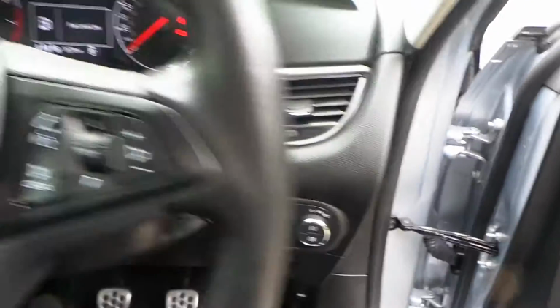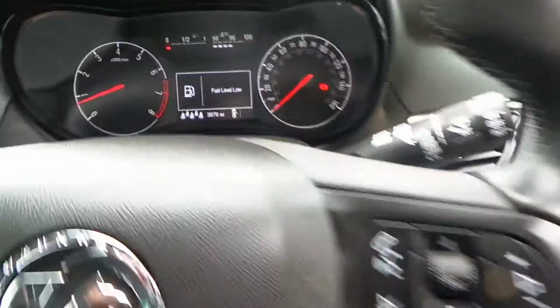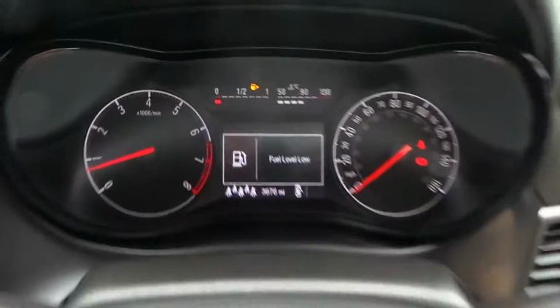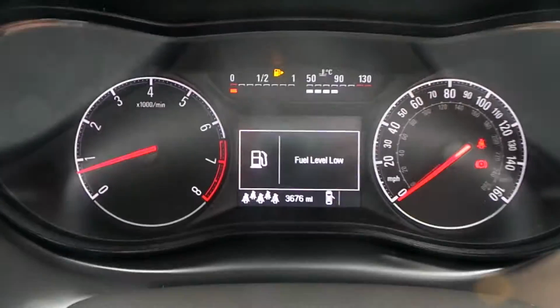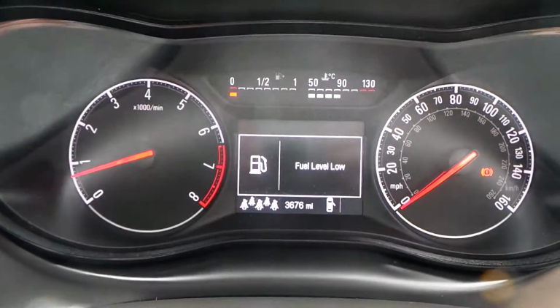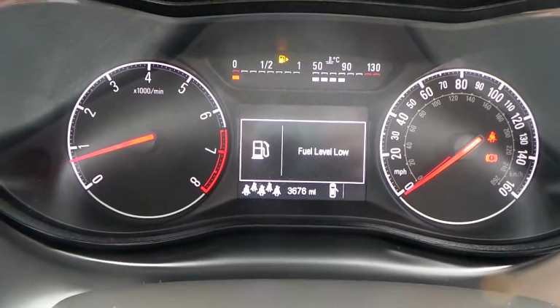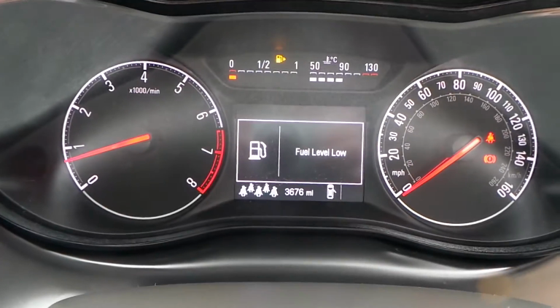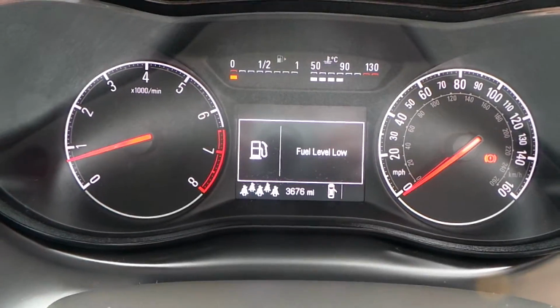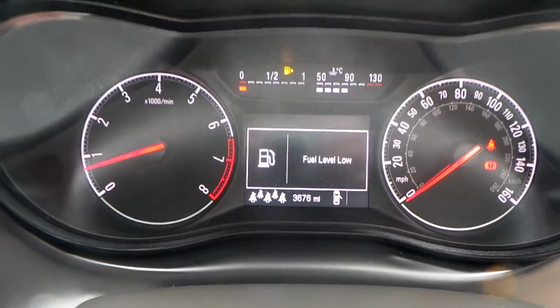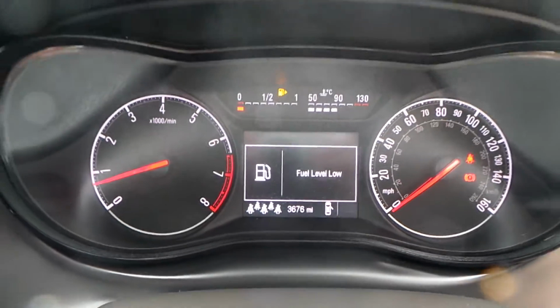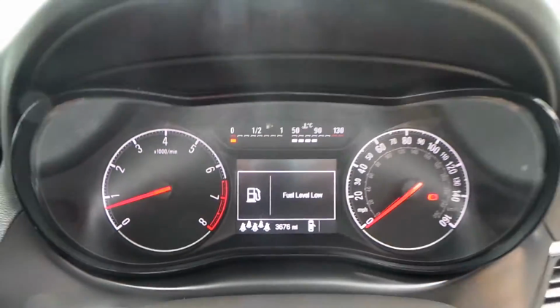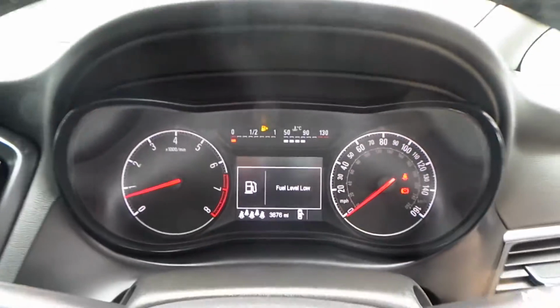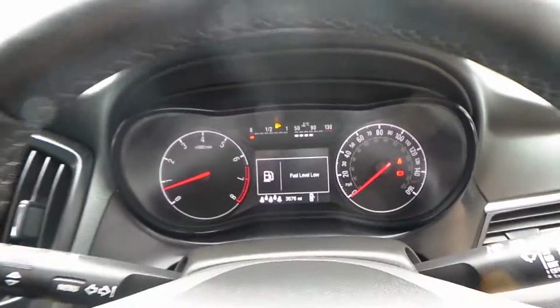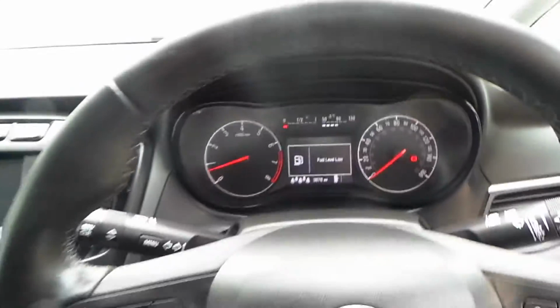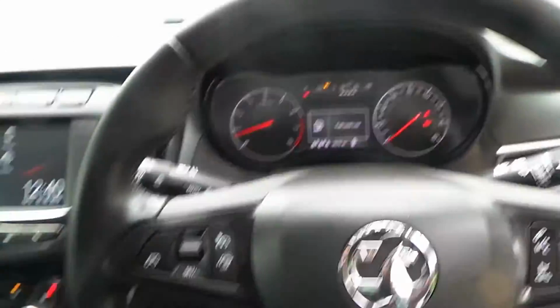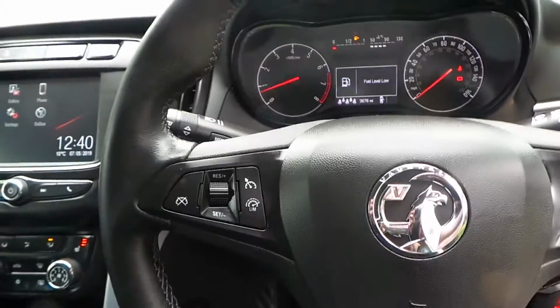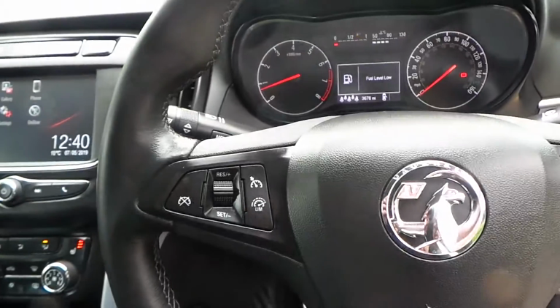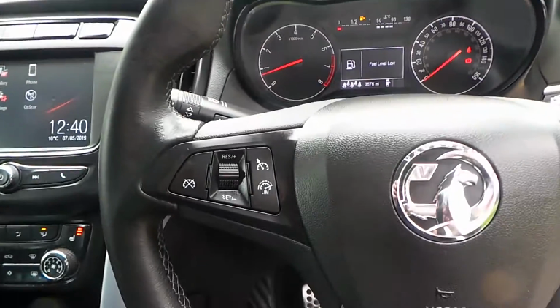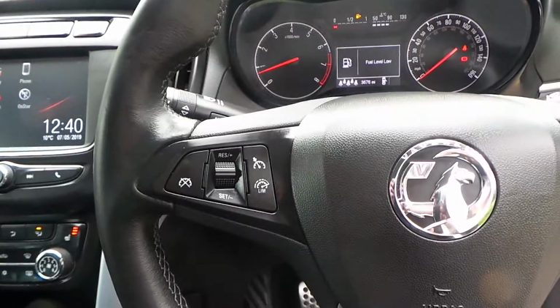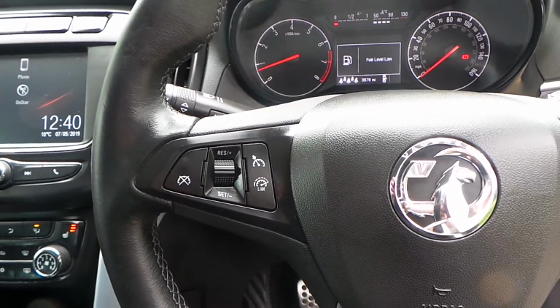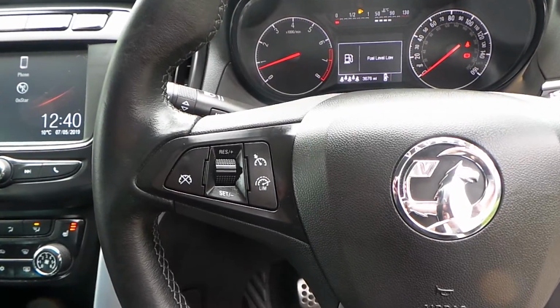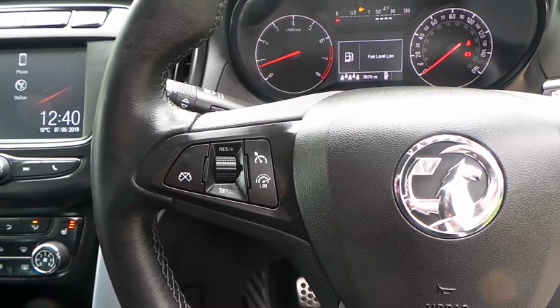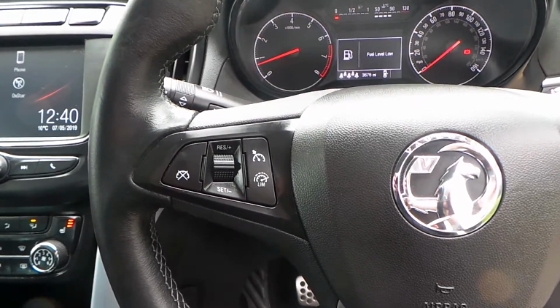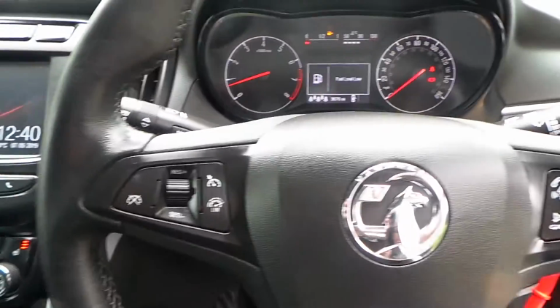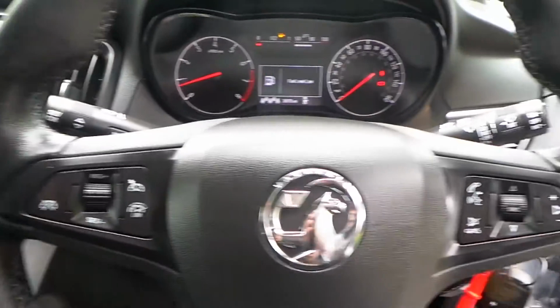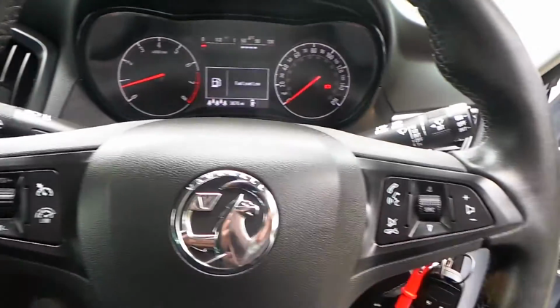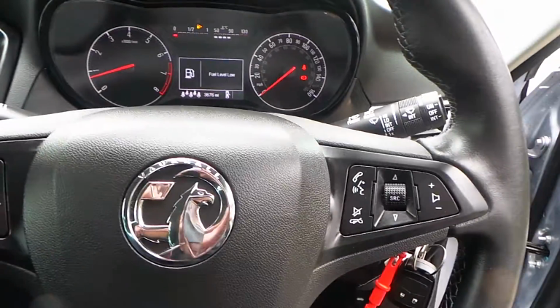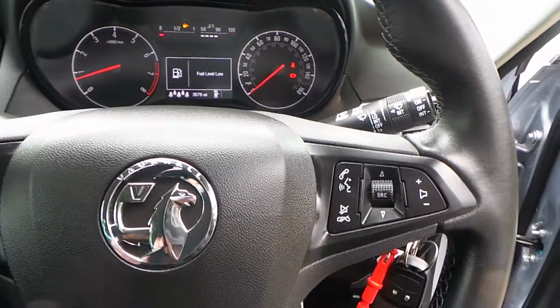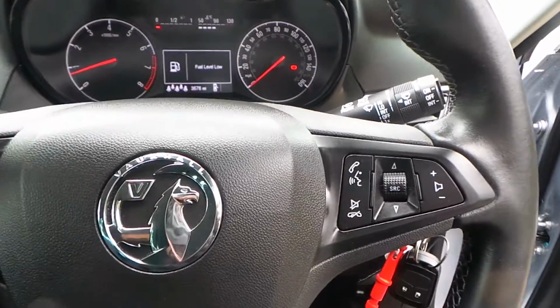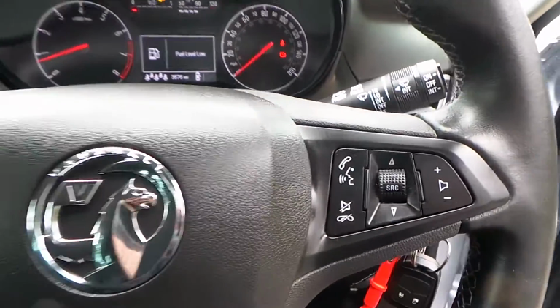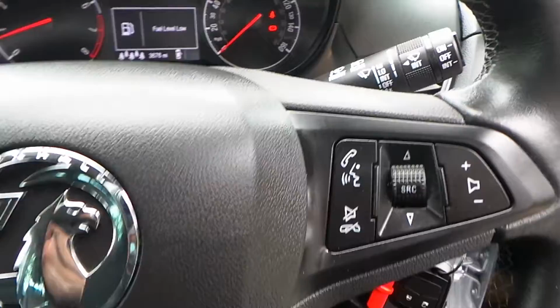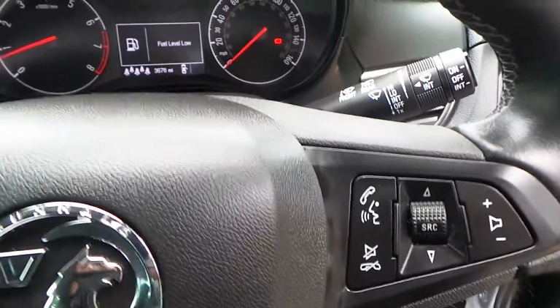This particular car has travelled only 3,676 miles. It has a multi-function steering wheel. To the left side you've got your cruise control and speed limiter, and over to the right are the activation controls for your media system.